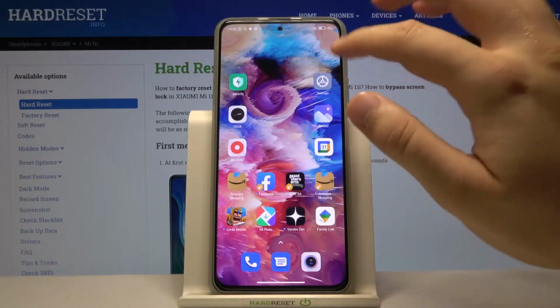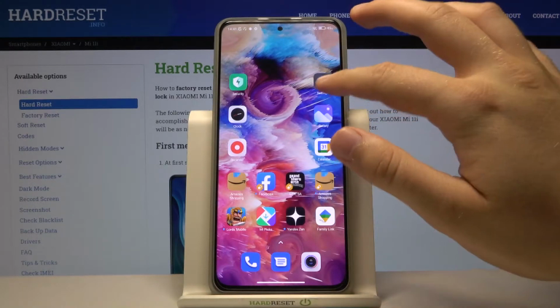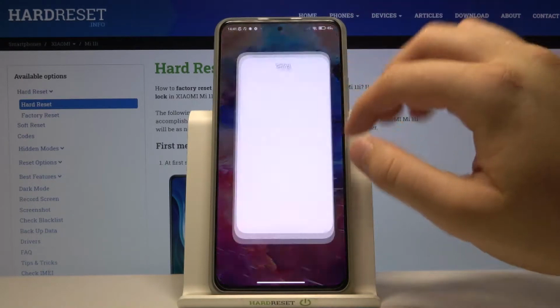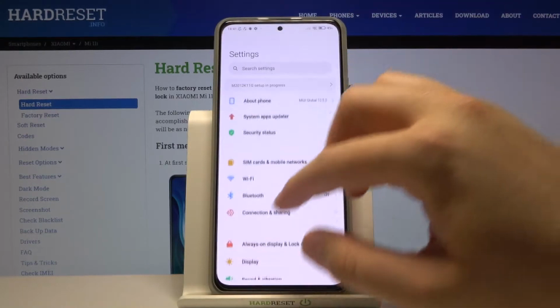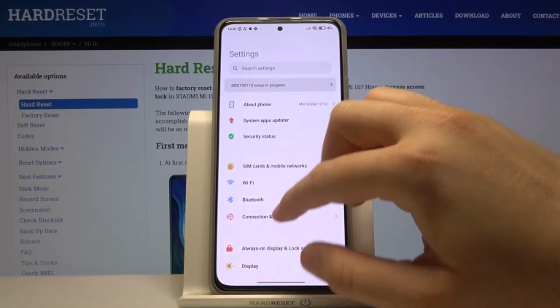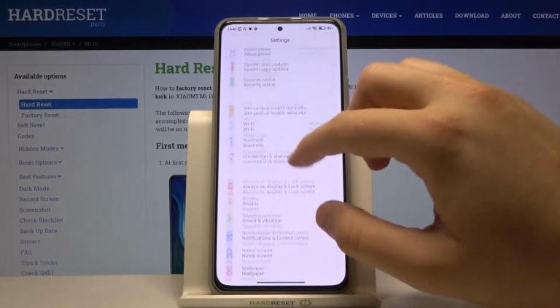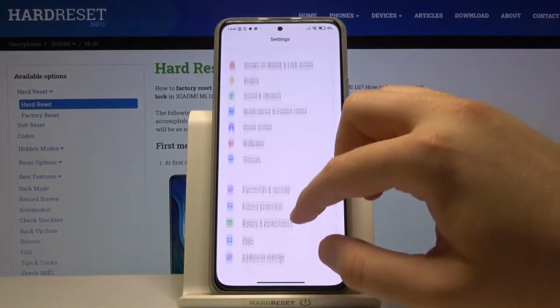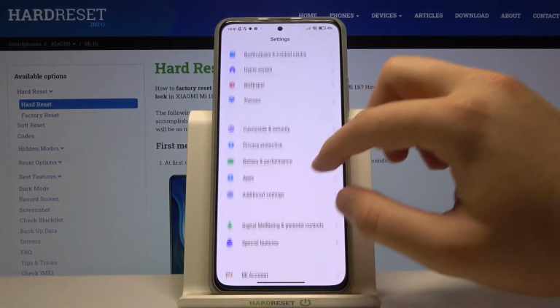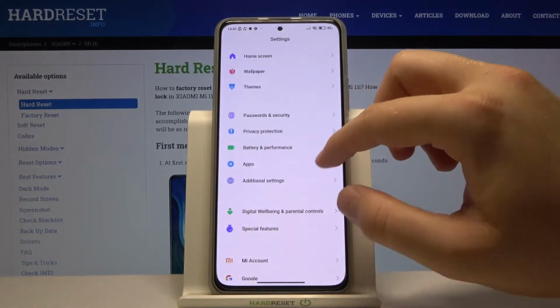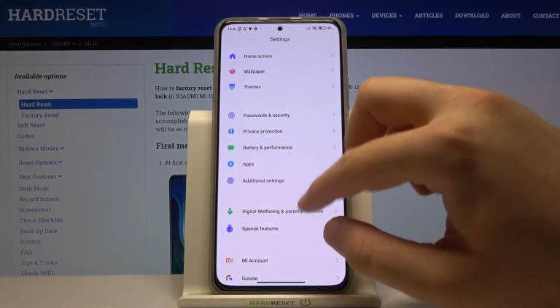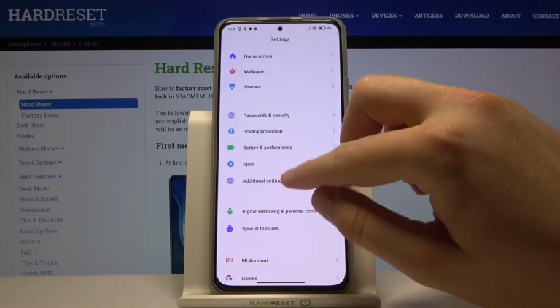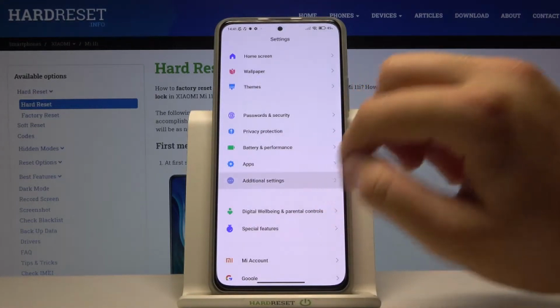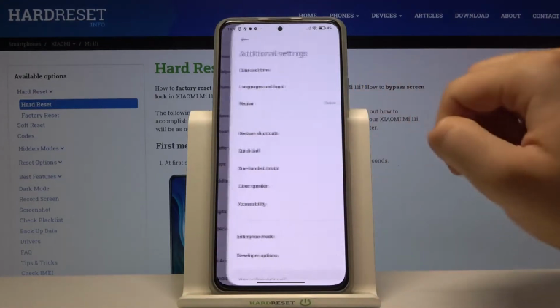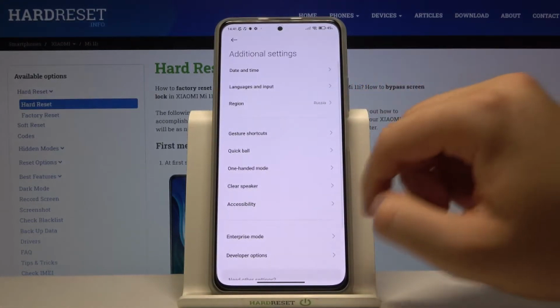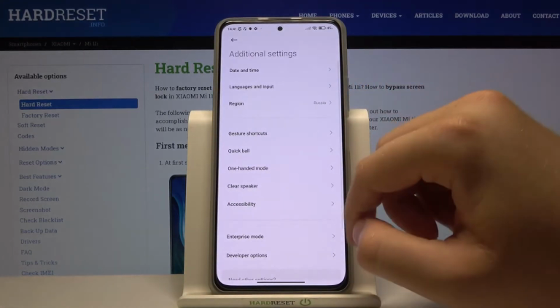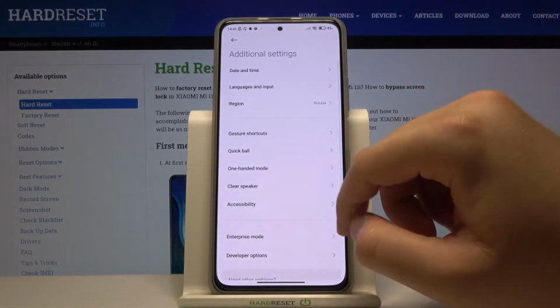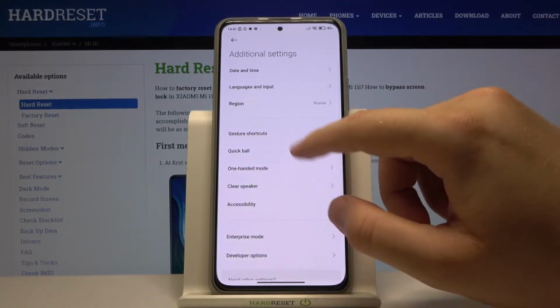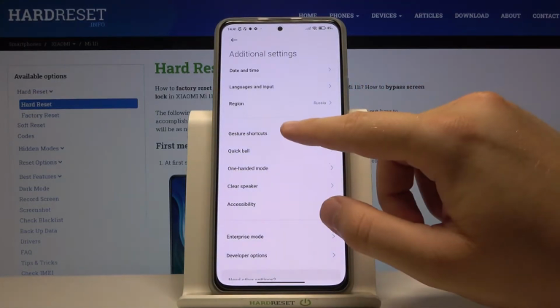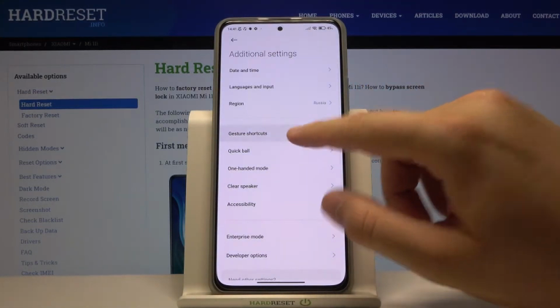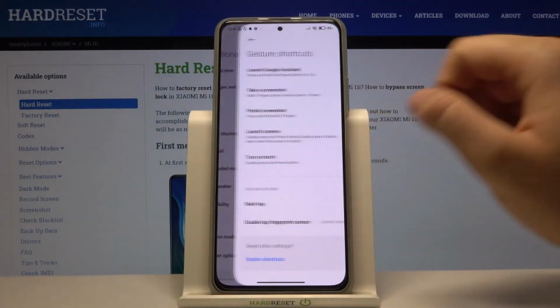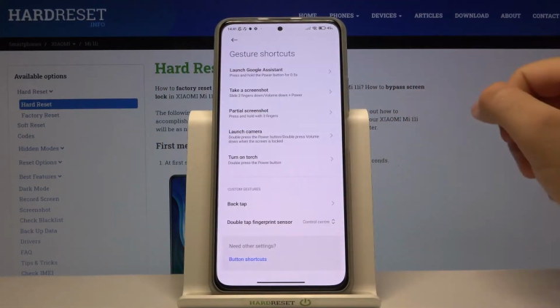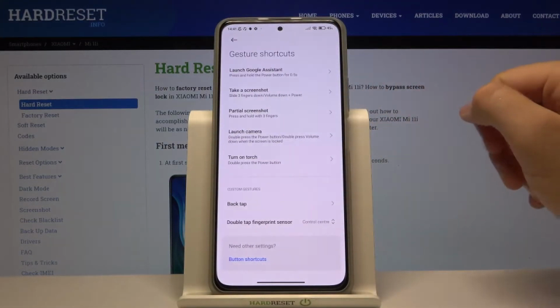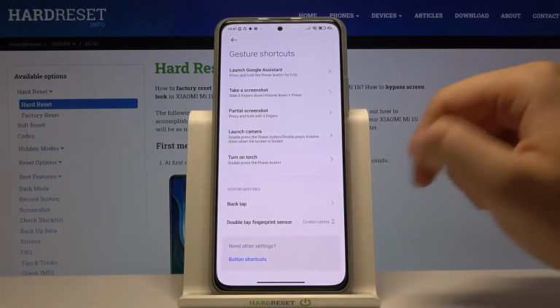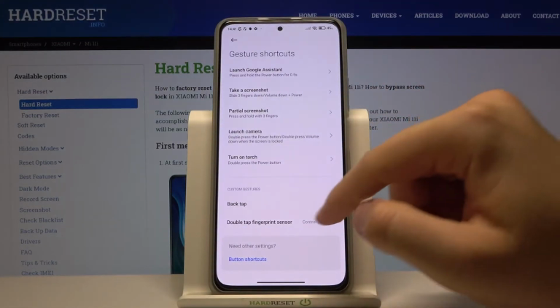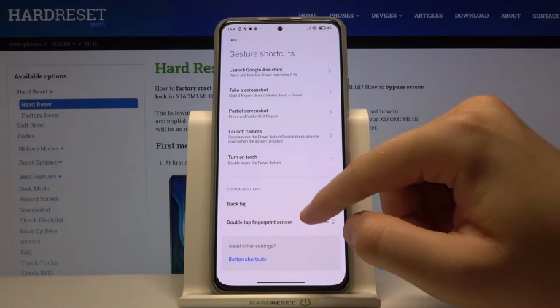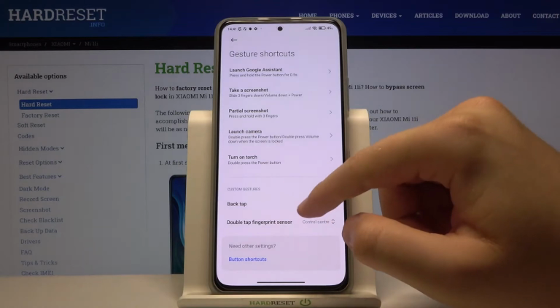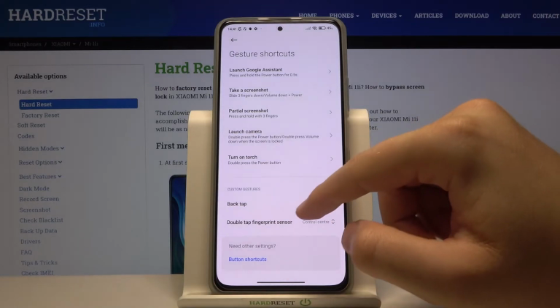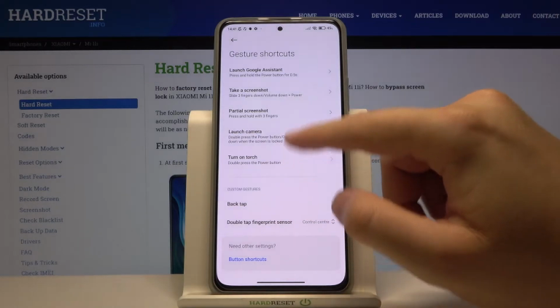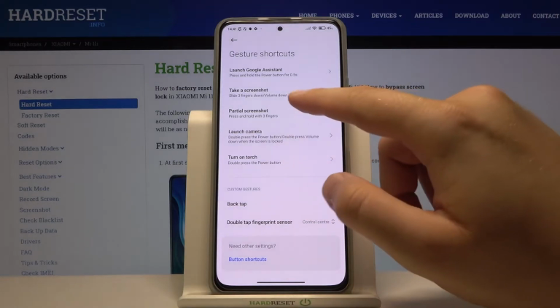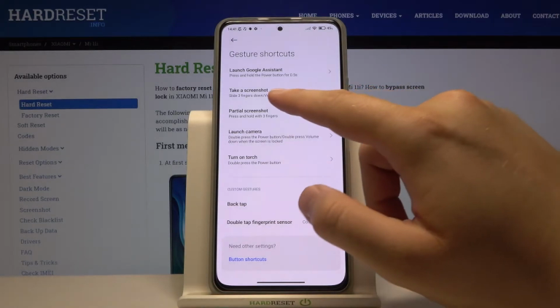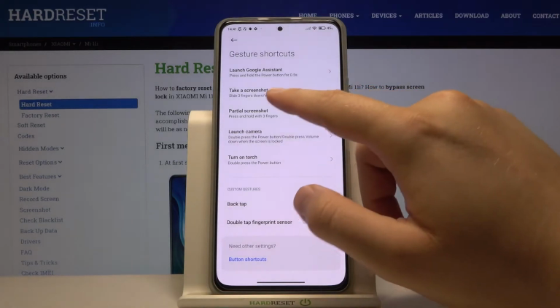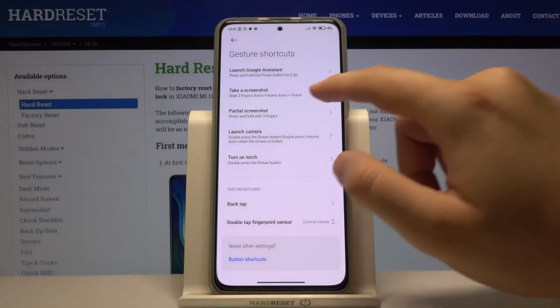First, go to Settings, then go to Additional Settings, find Gesture Shortcuts, and then find Take a Screenshot.